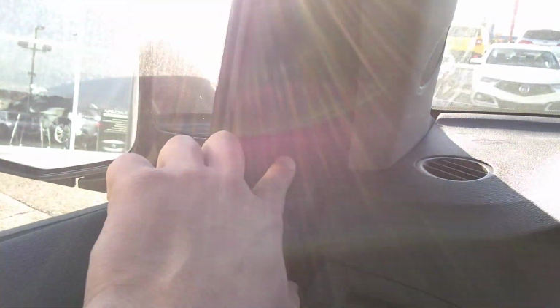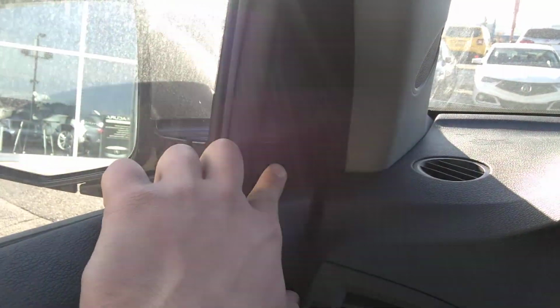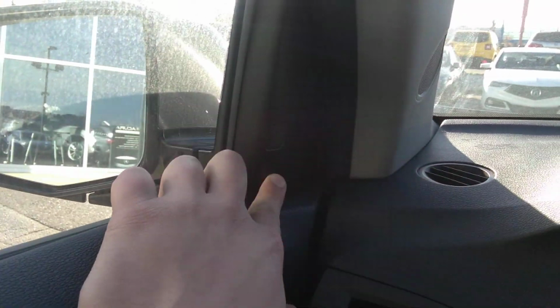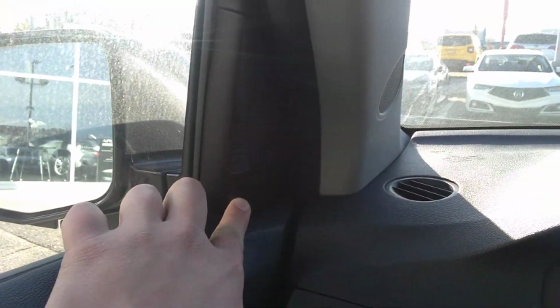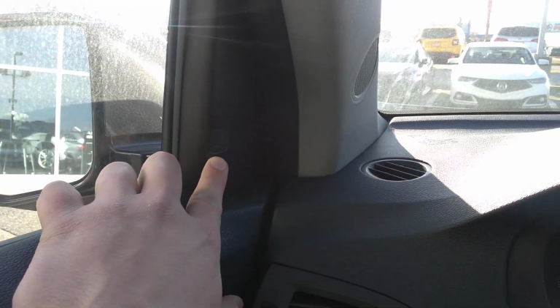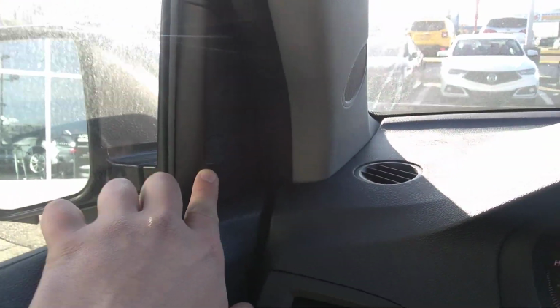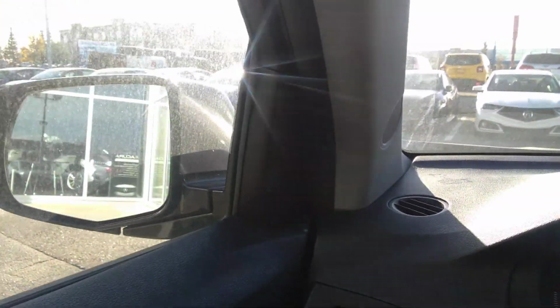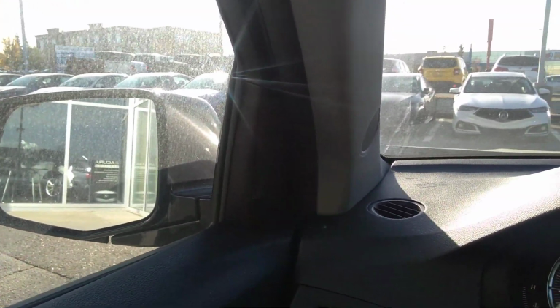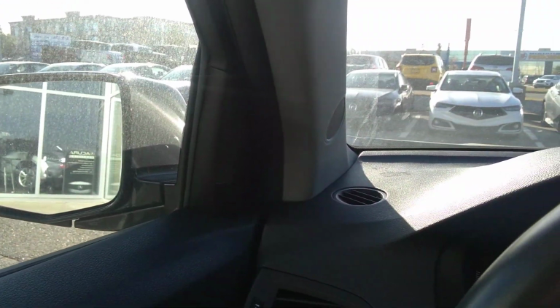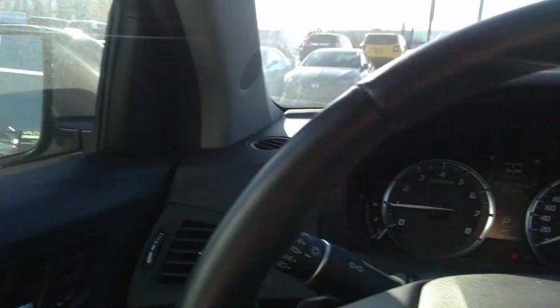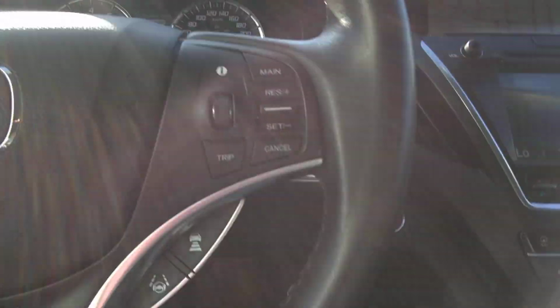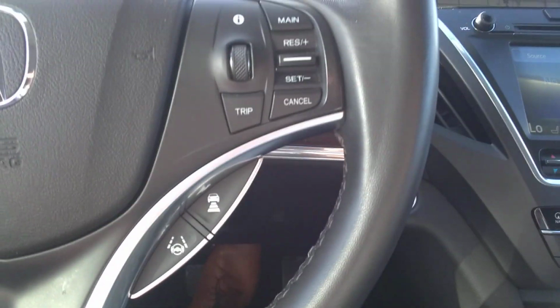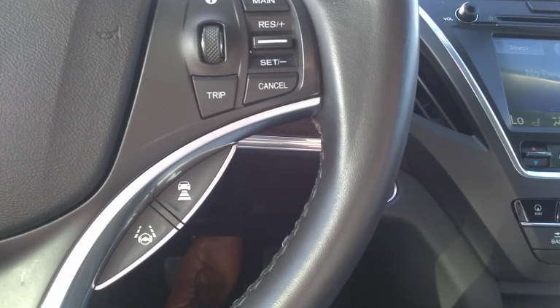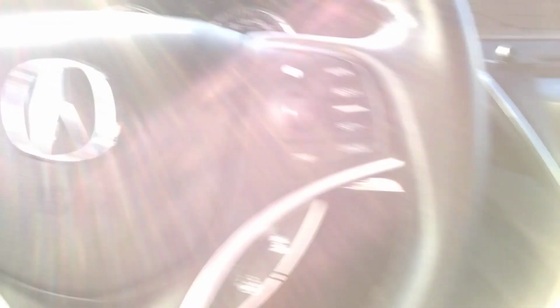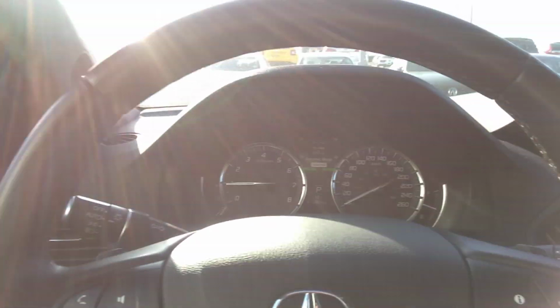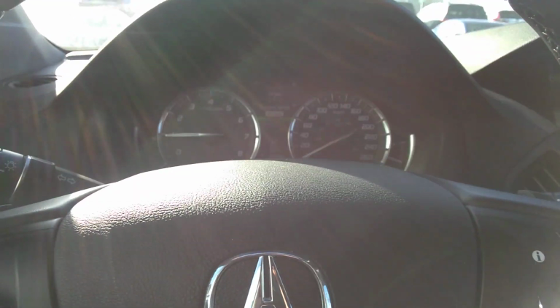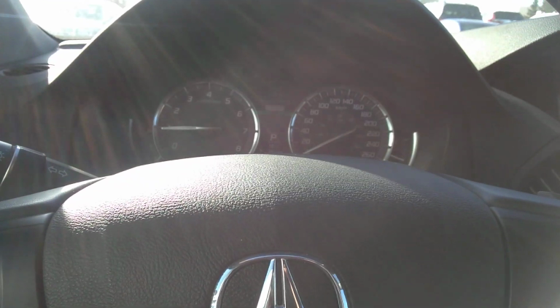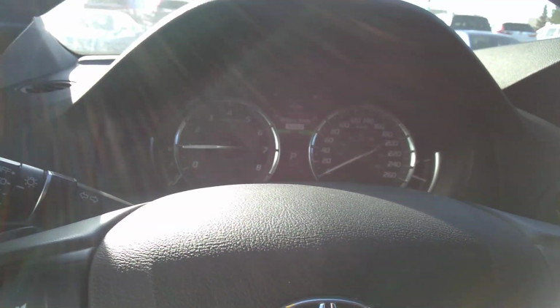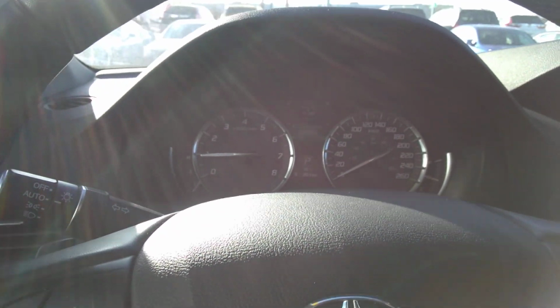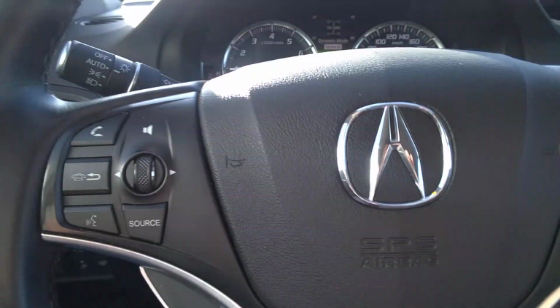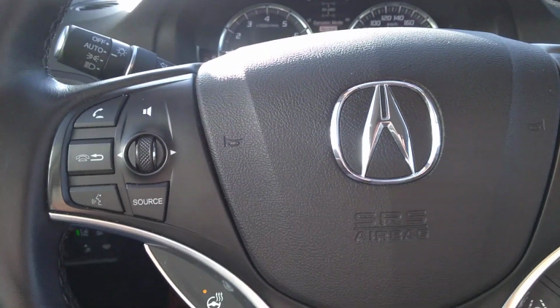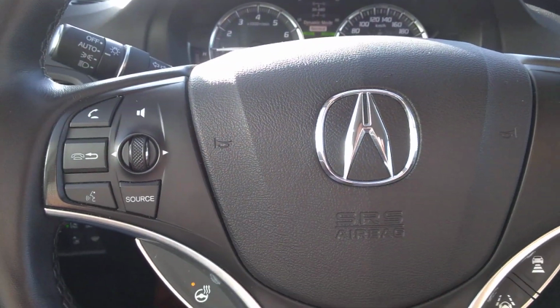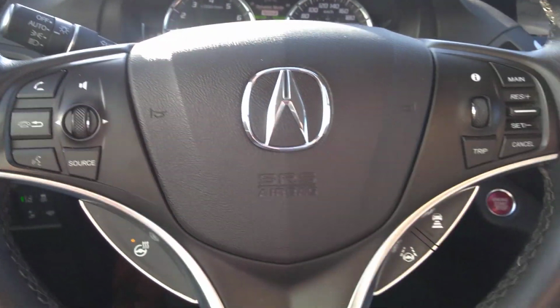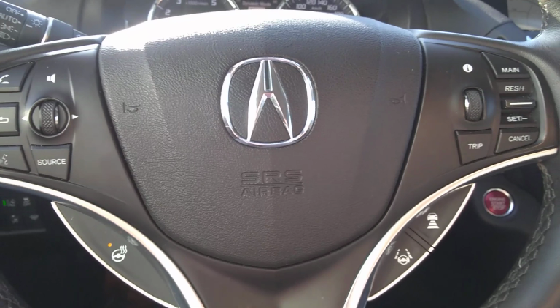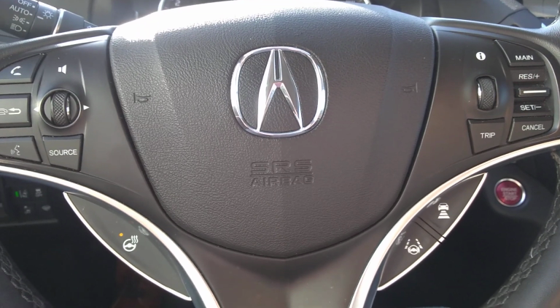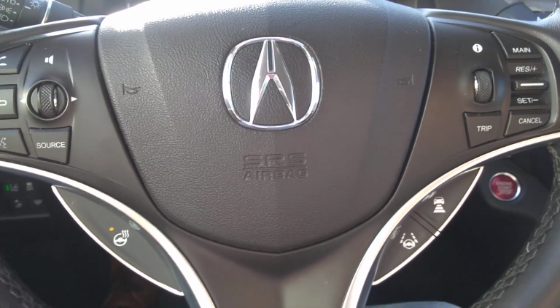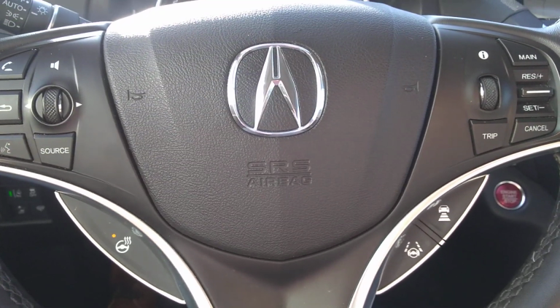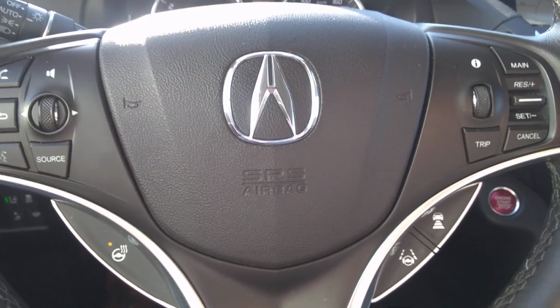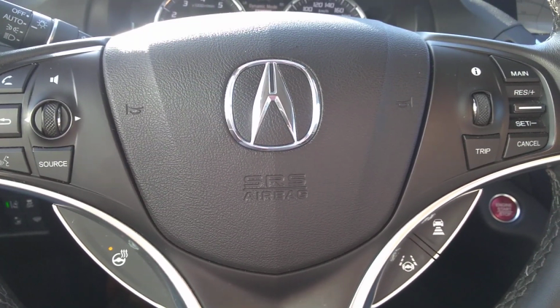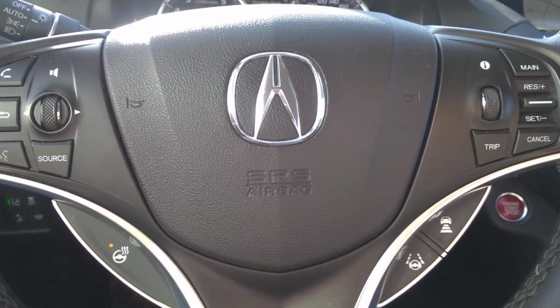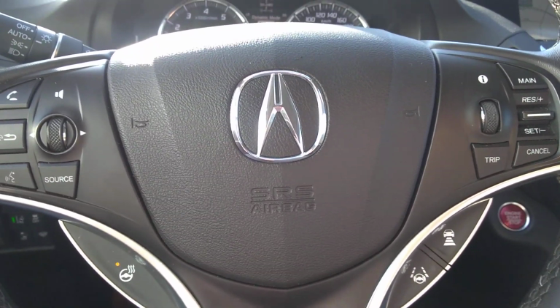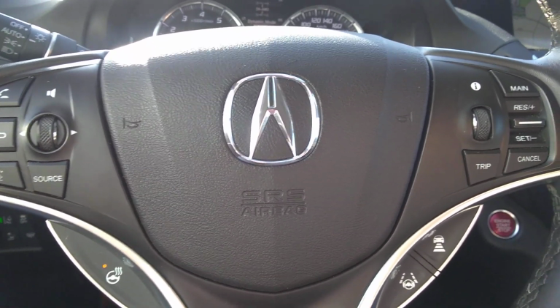The blind spot indicator is right here in the corner — it's a little hard to see because of the light, but it will indicate if somebody's in your blind spot. There's brake hold too, so when you have it in drive you can actually take your foot off the brake and relax a little bit. This vehicle is equipped with super handling all-wheel drive, so it's extremely good in the snow, rain, basically any conditions.